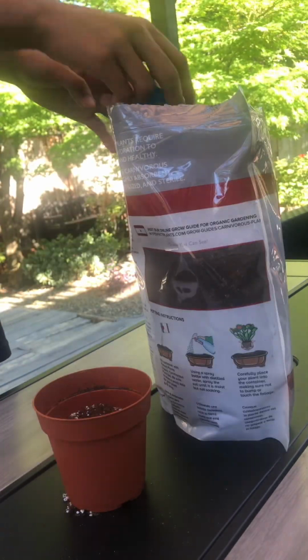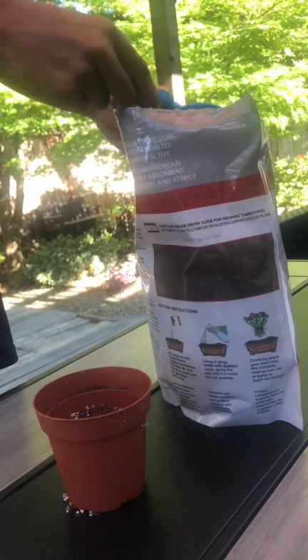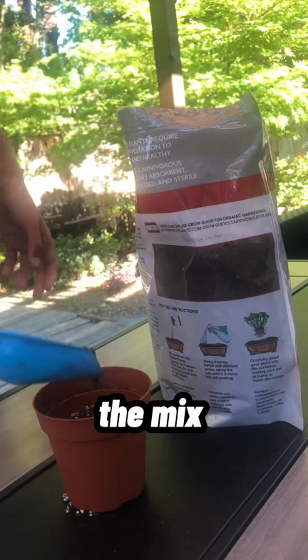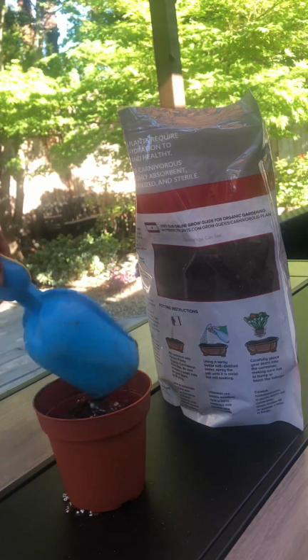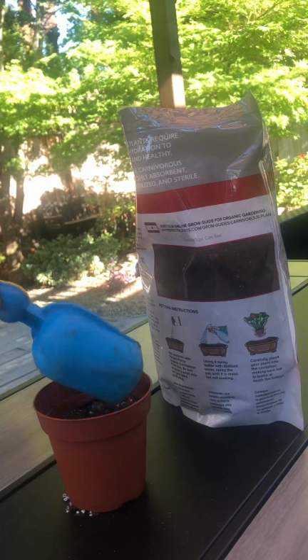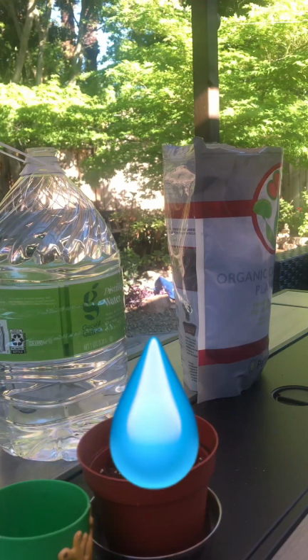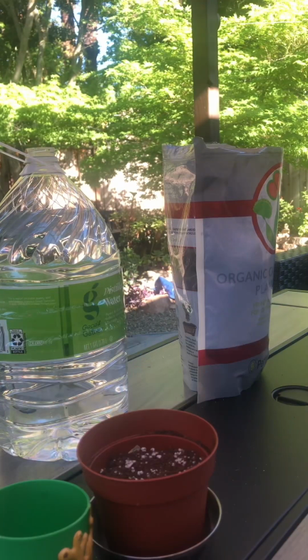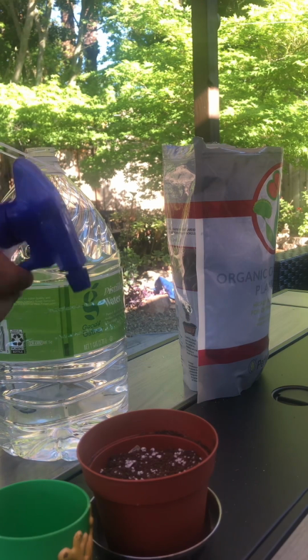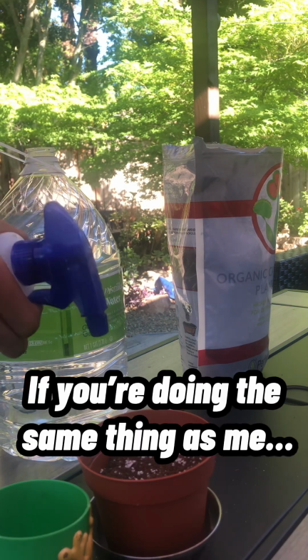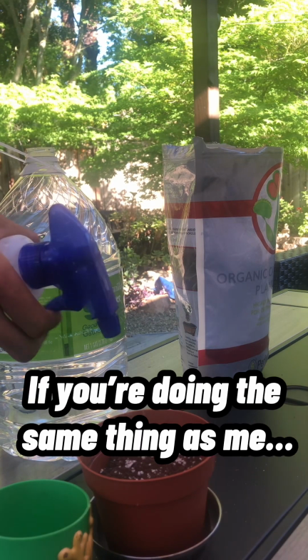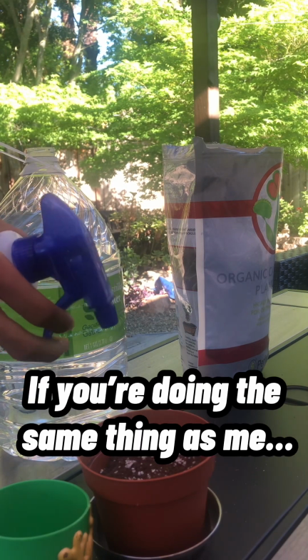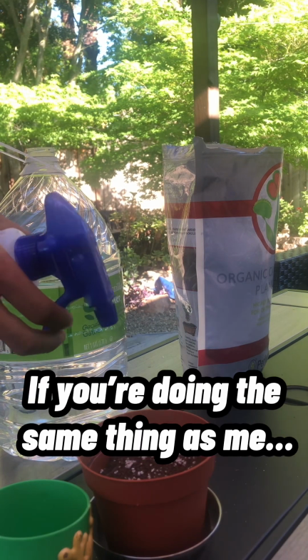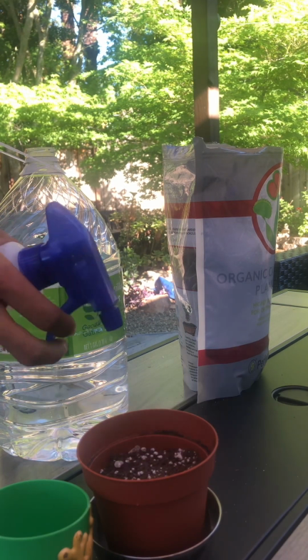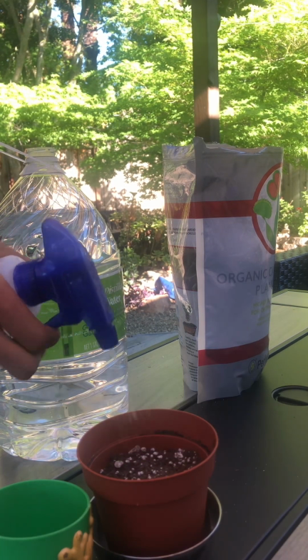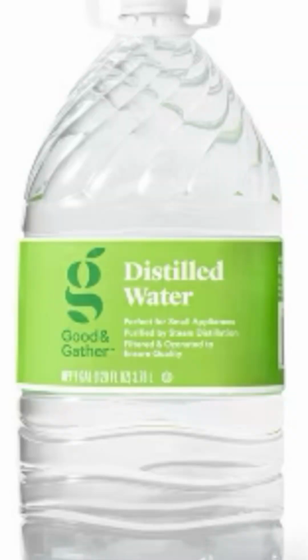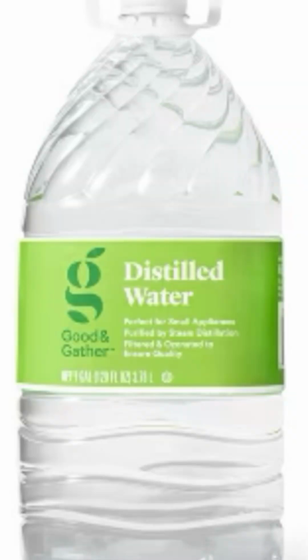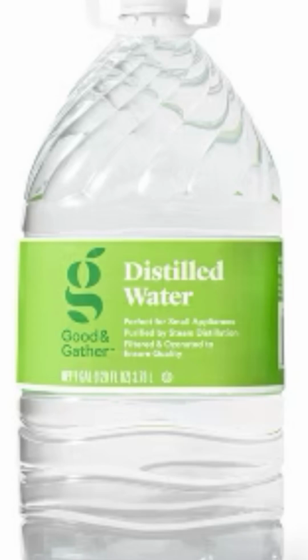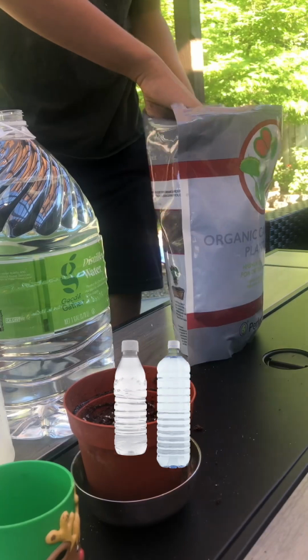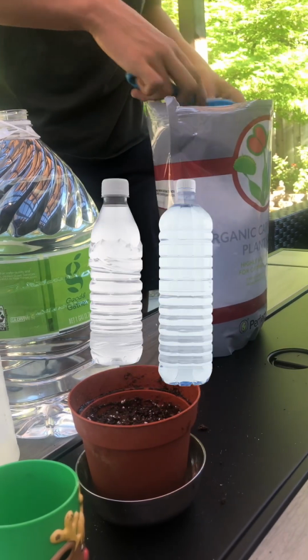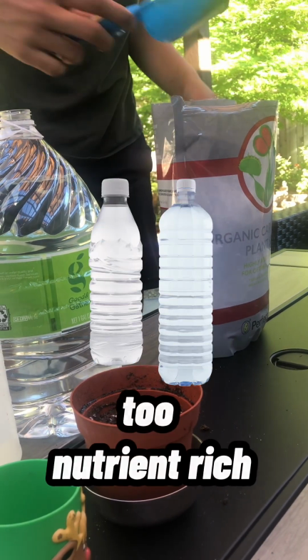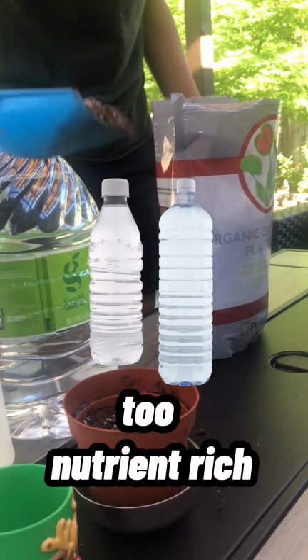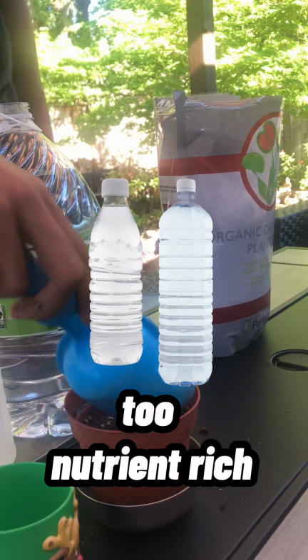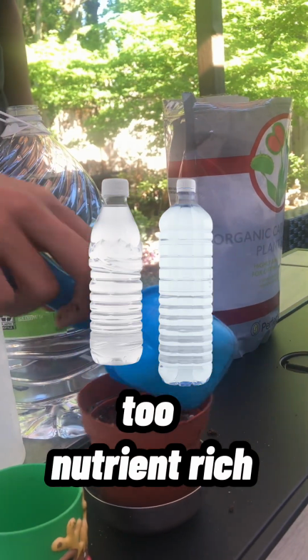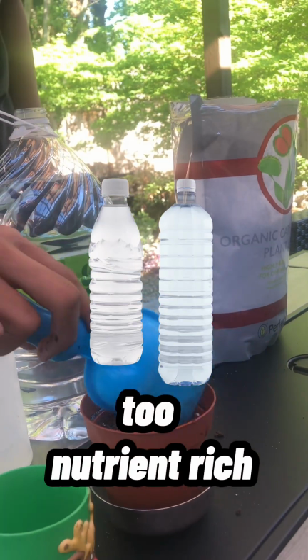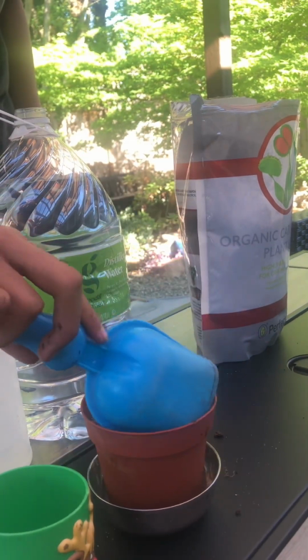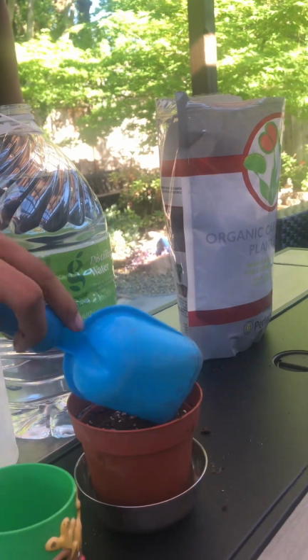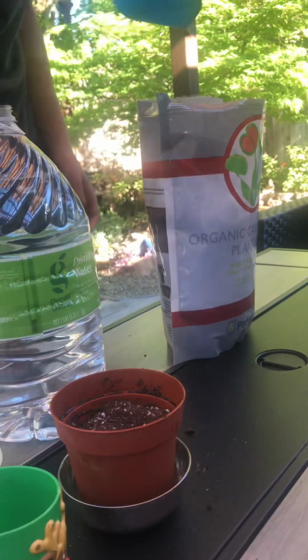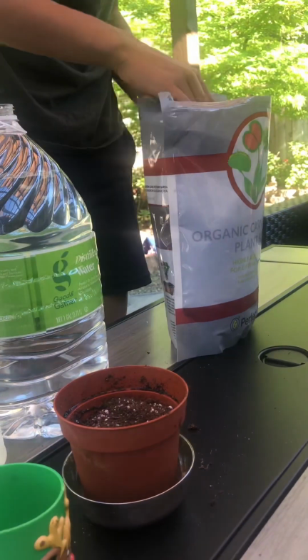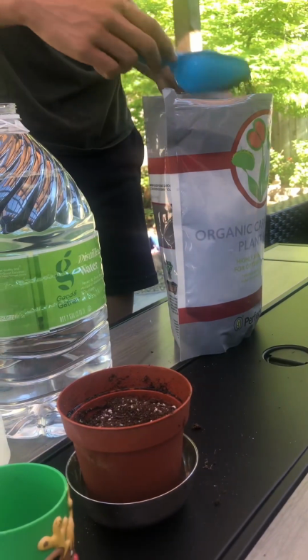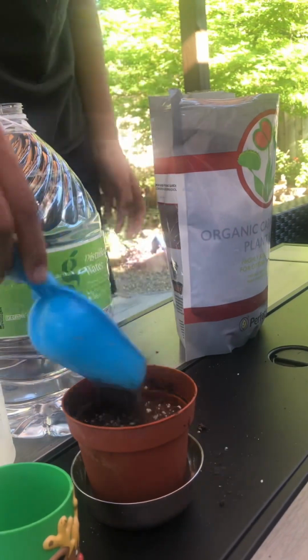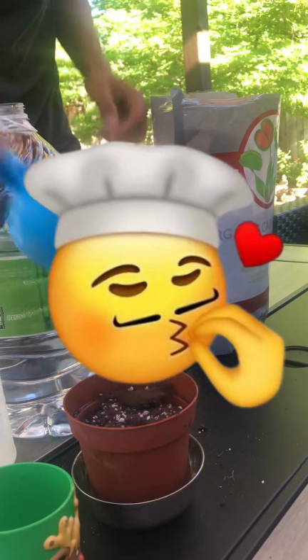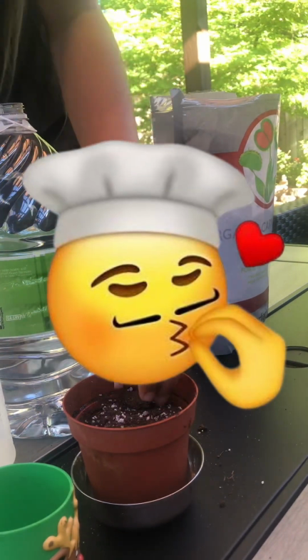Then I sprayed the mix with a little bit of water from my spray bottle. If you're doing the same thing as me, make sure the water is distilled water — normal water is too nutrient-rich for Venus flytraps. I added a little more soil and moved stuff around so the soil would be perfect for the seeds.